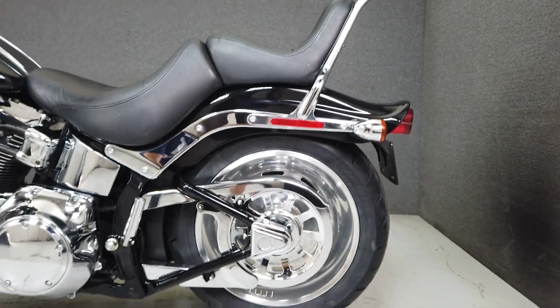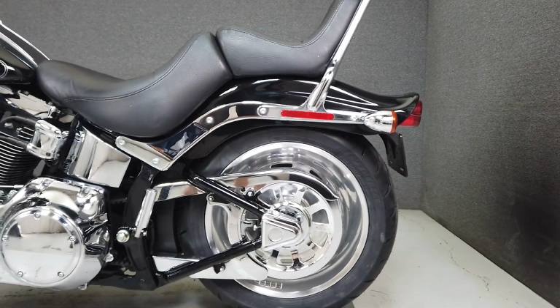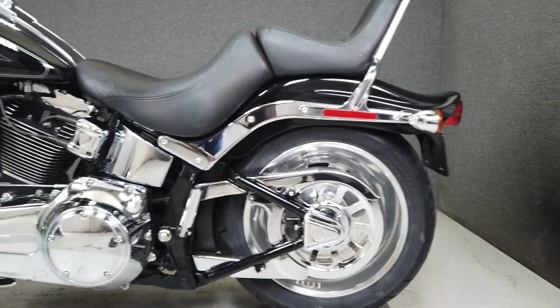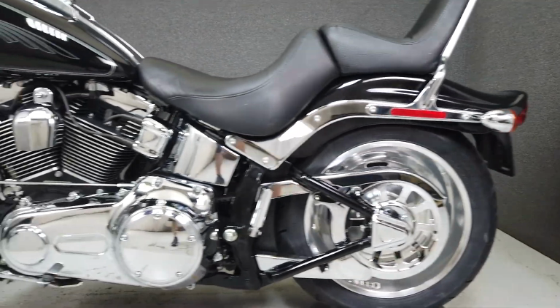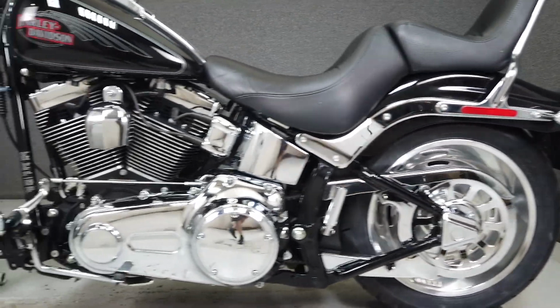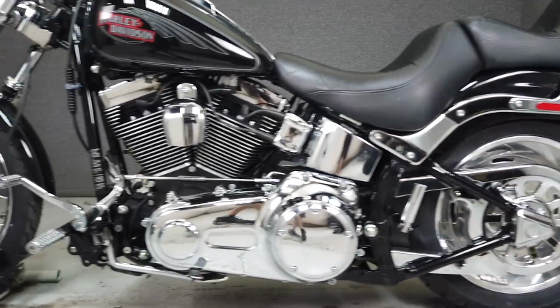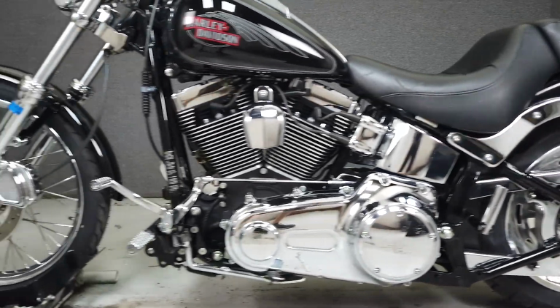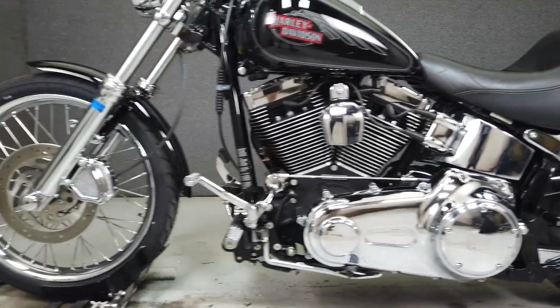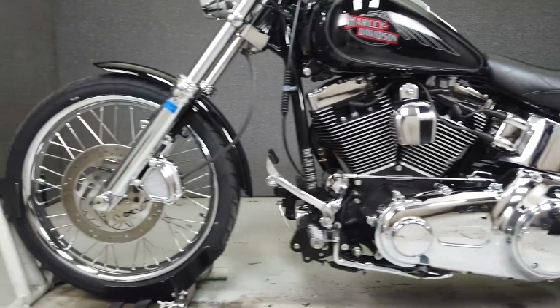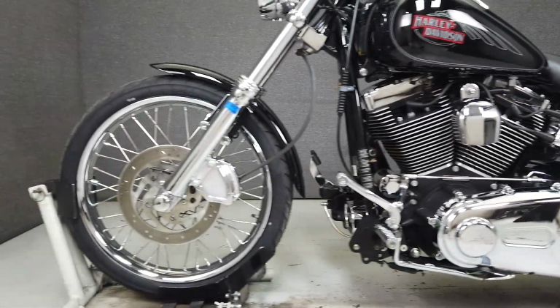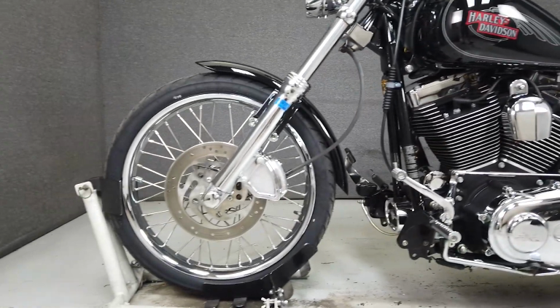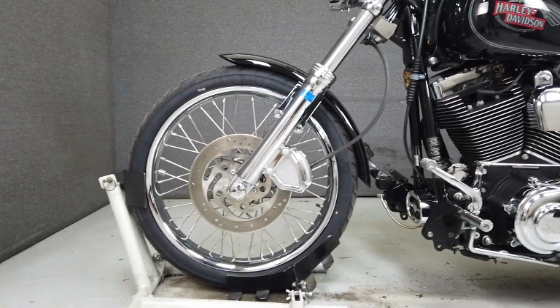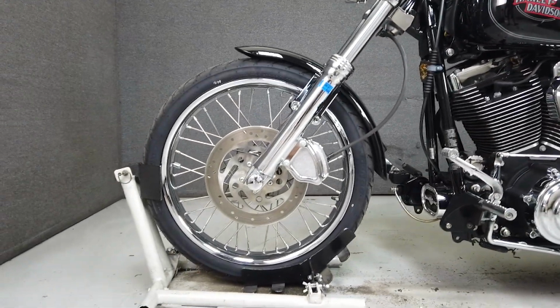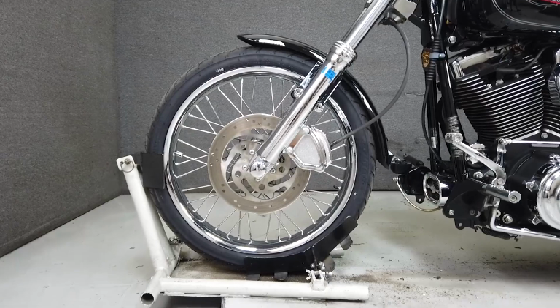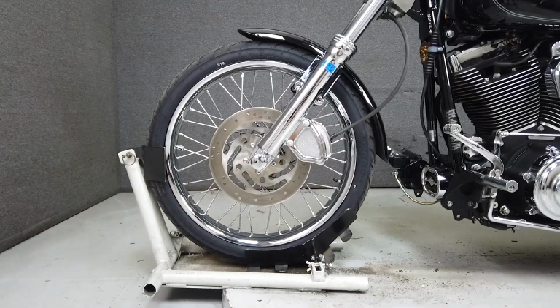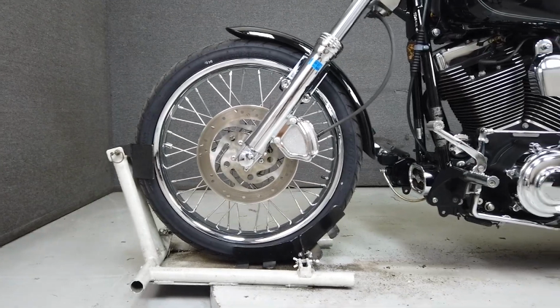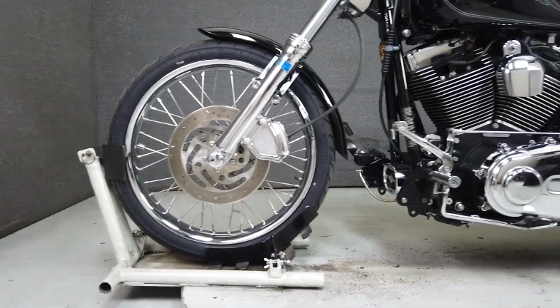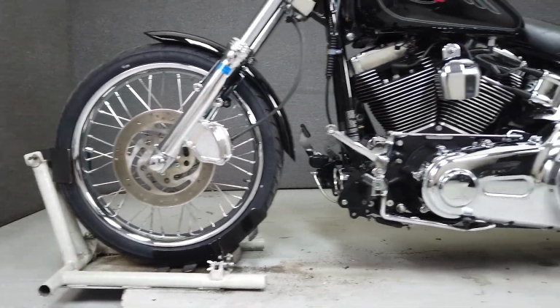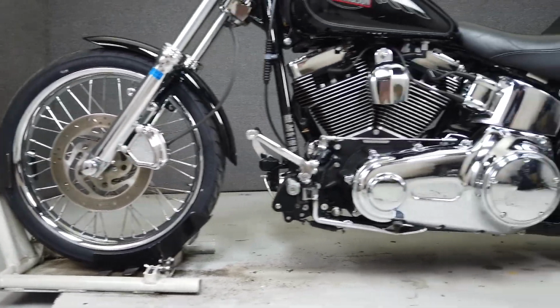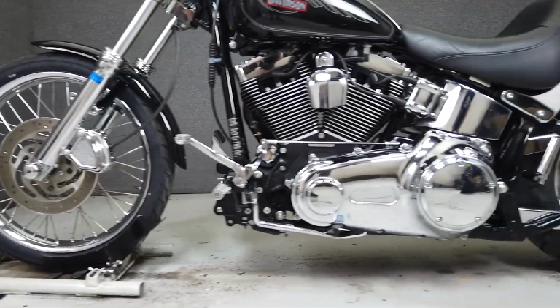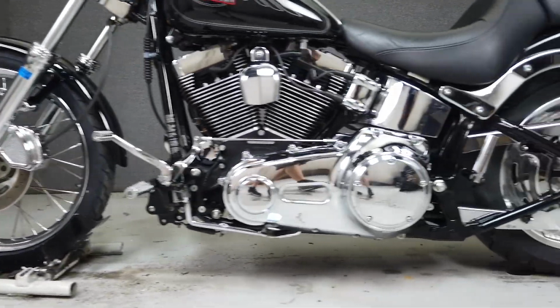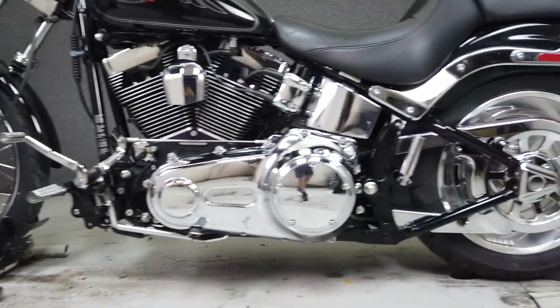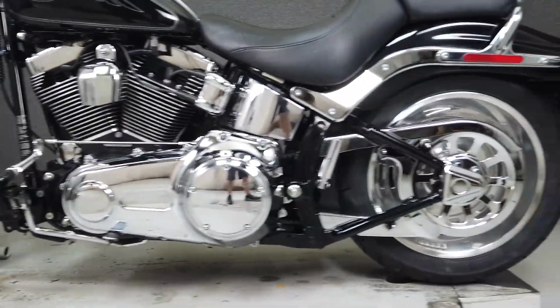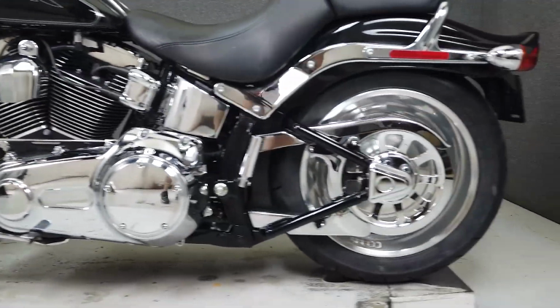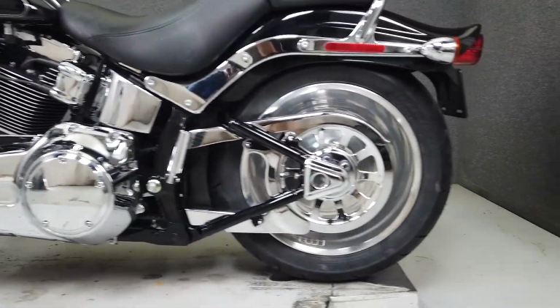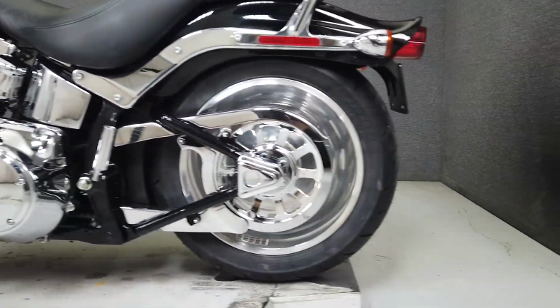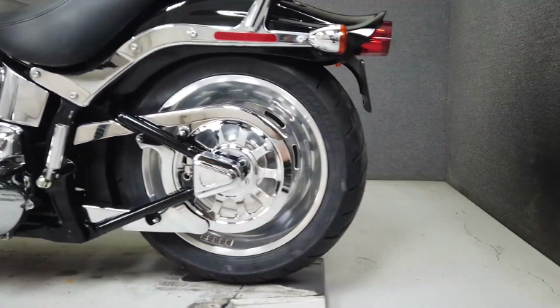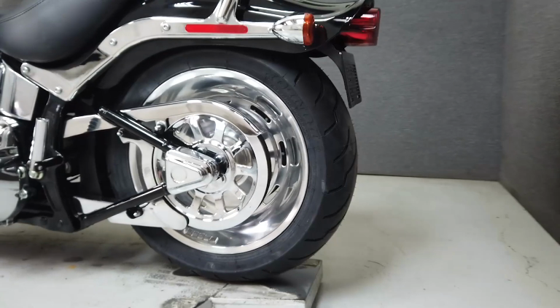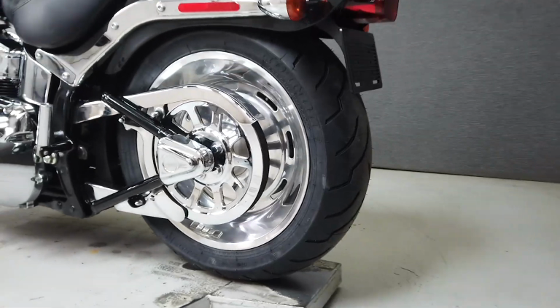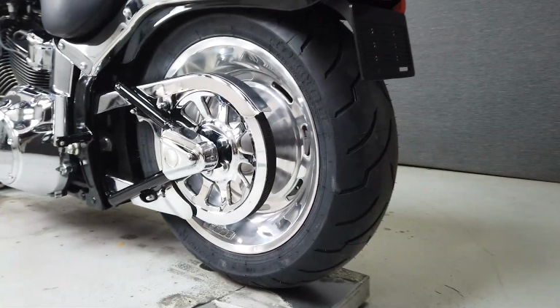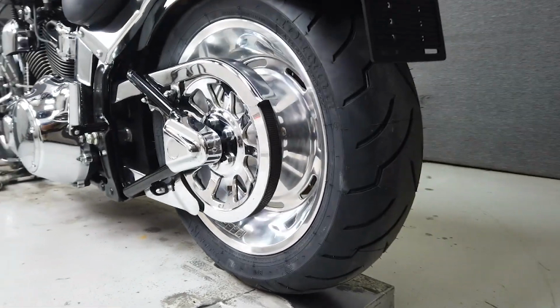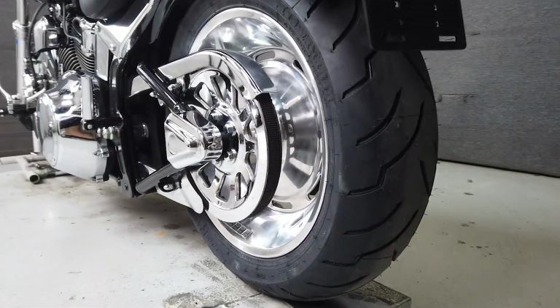Powered by a reputed 96 cubic inch V-twin motor, the Softail Custom puts out 86 foot-pounds of torque through a 6-speed transmission. It weighs in at 672 pounds and has a lower seat height of 28 inches.